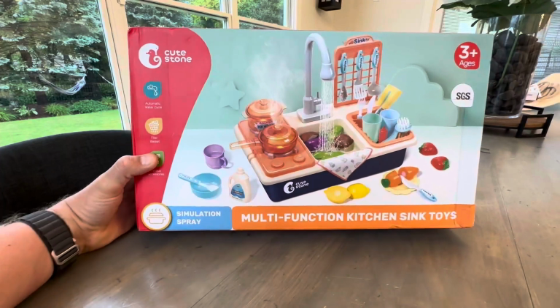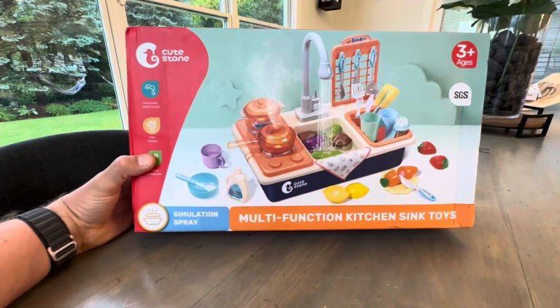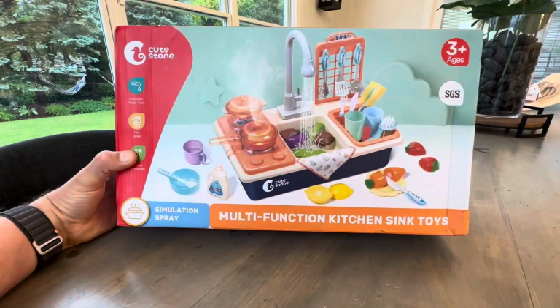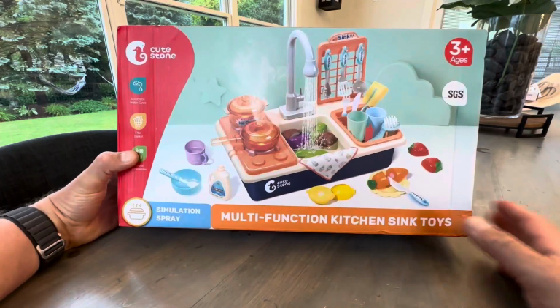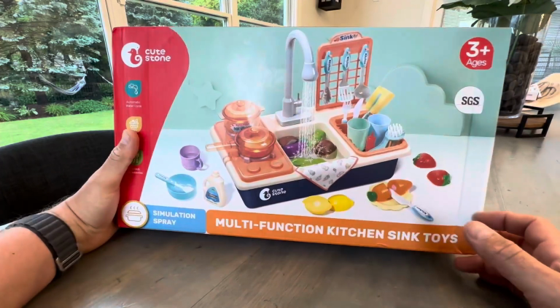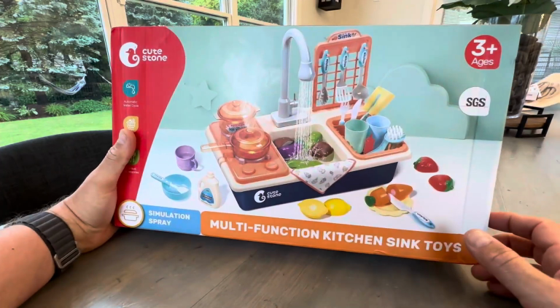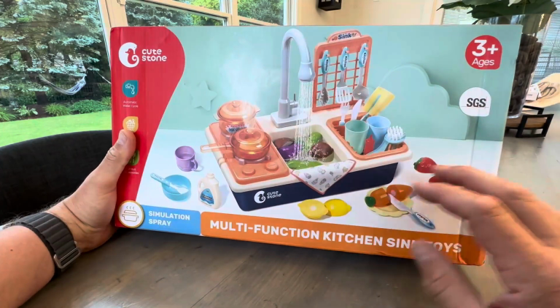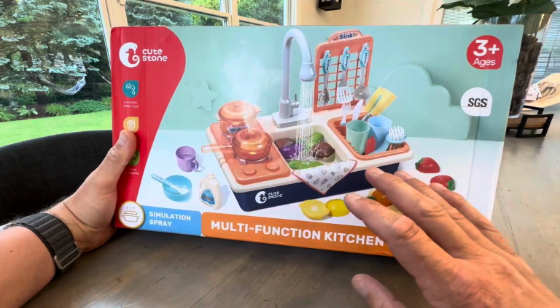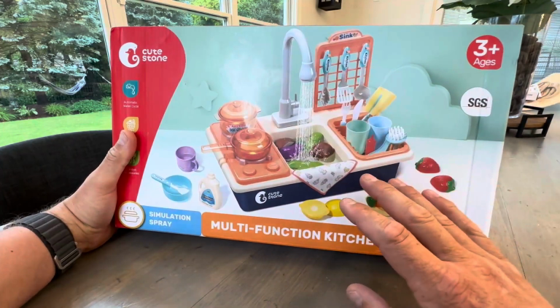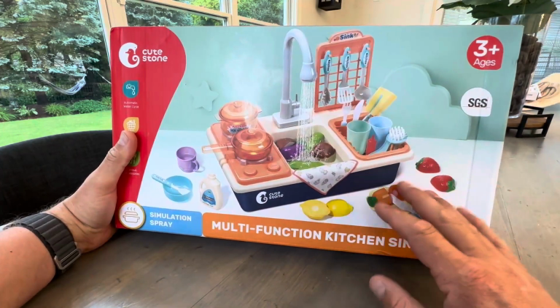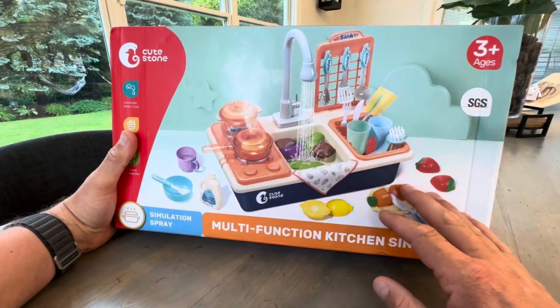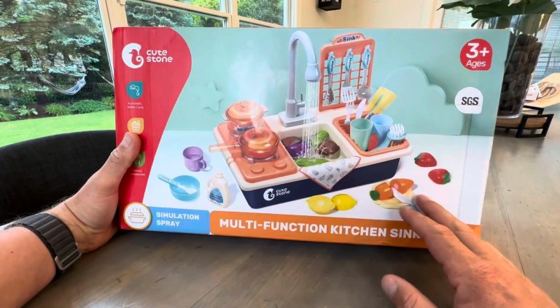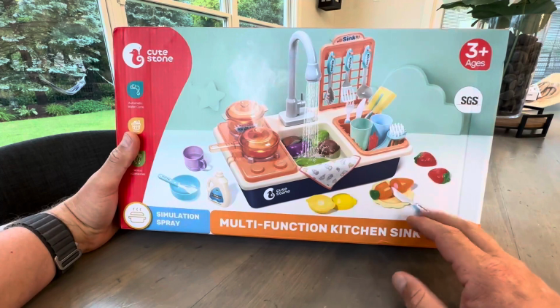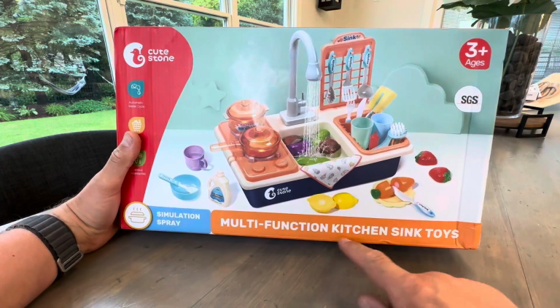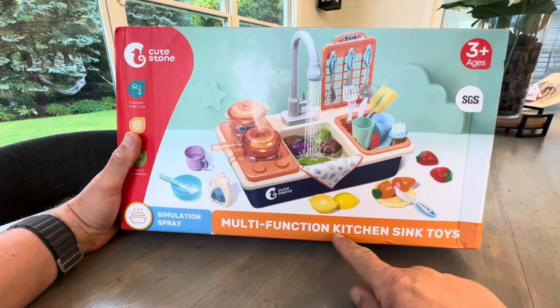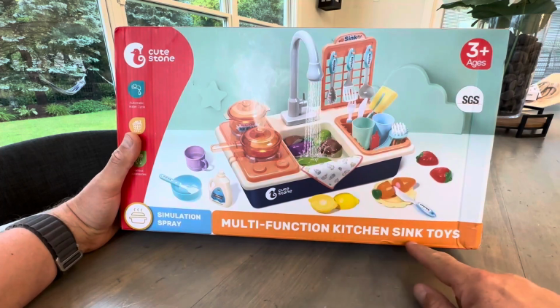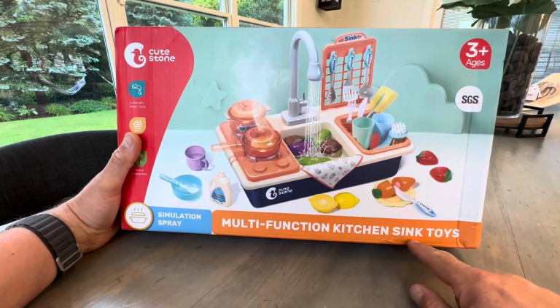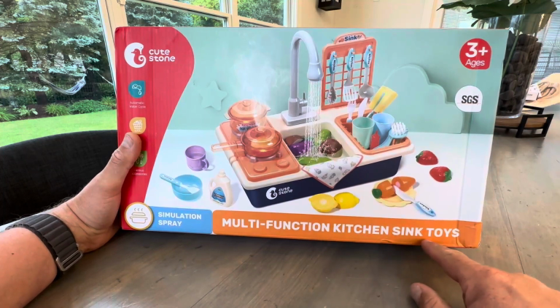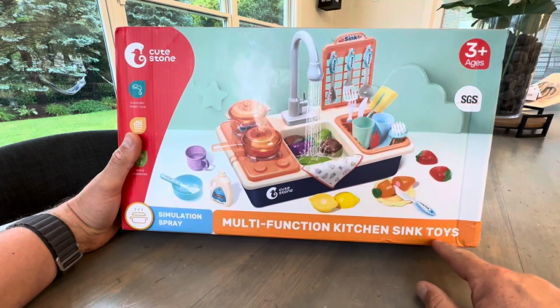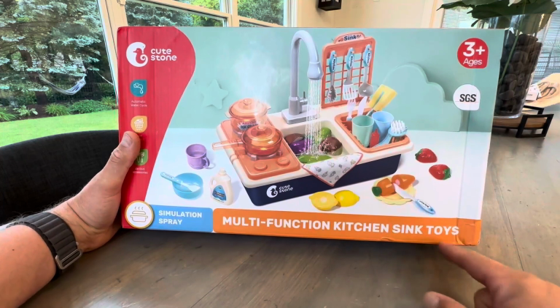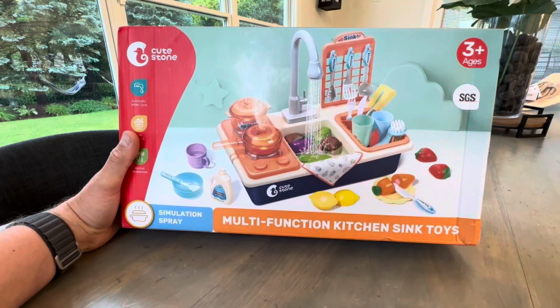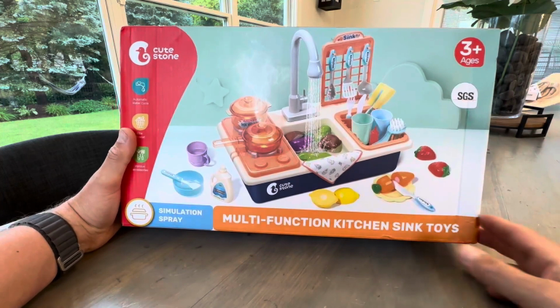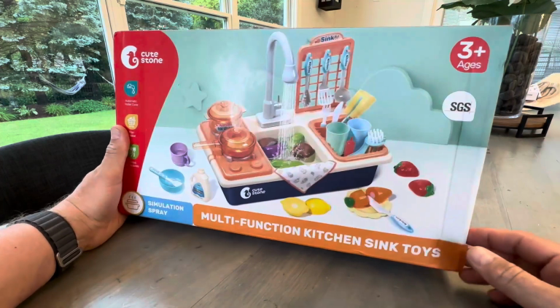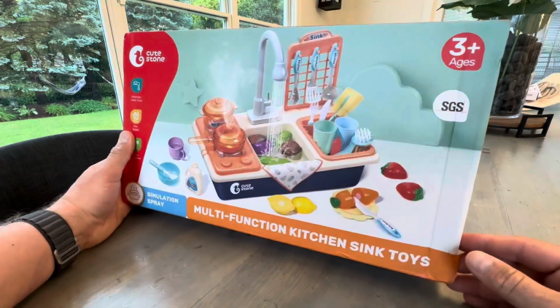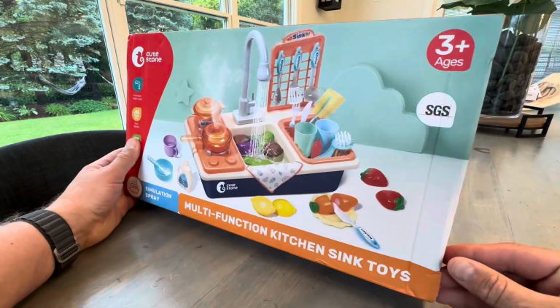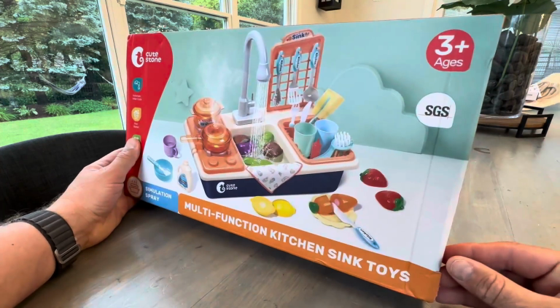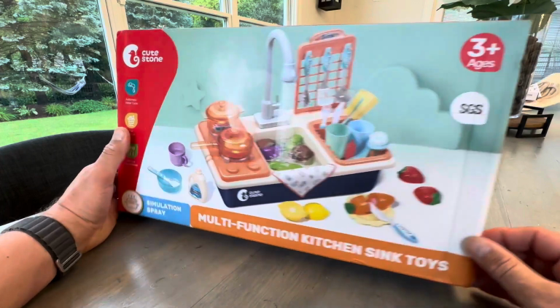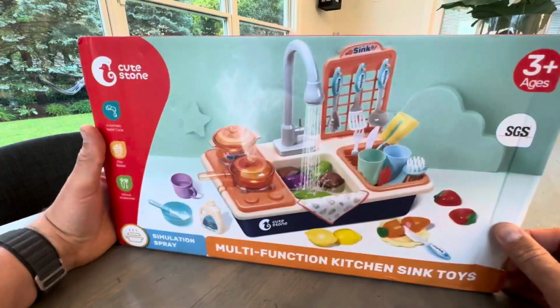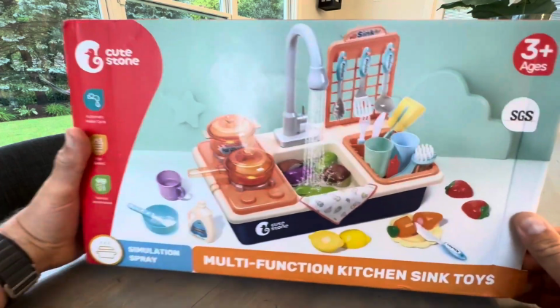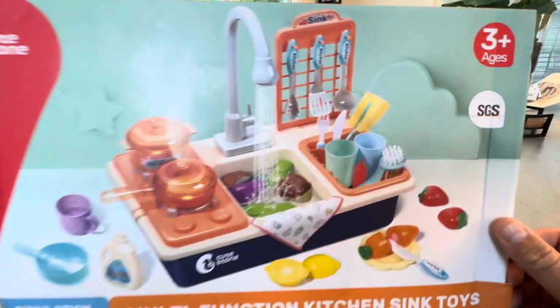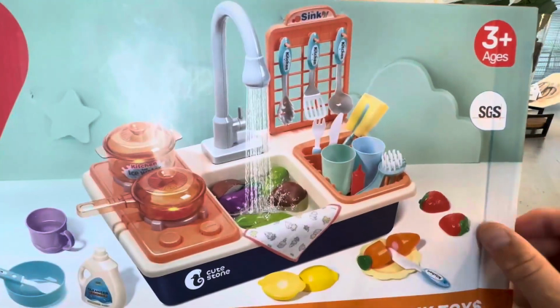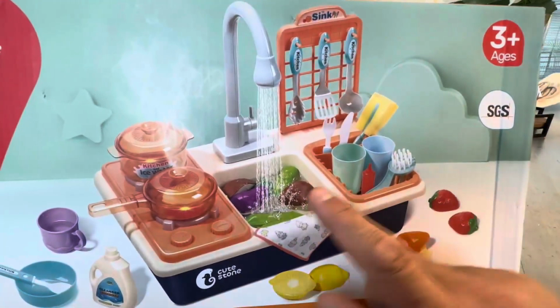Hey everyone, I'm here doing a review and an unboxing of this cute stone sink — the Multifunction King Kitchen Sink Toys. If you hear my kids in the background, they're super excited. They can't wait to play with this.